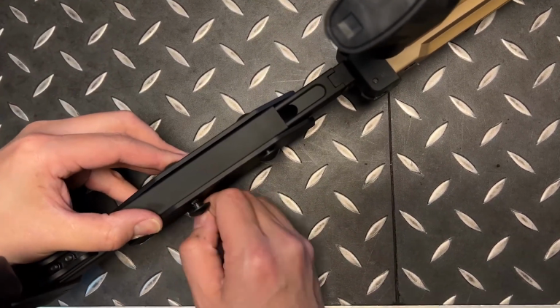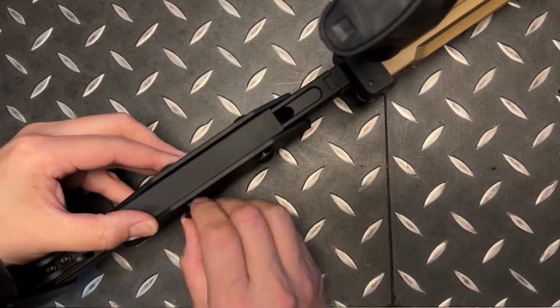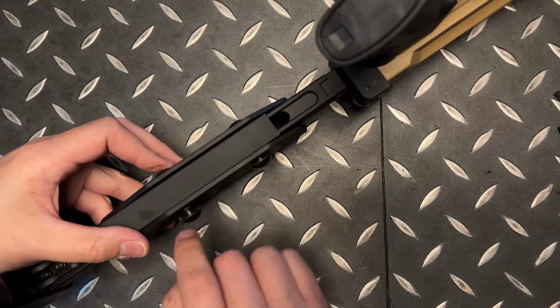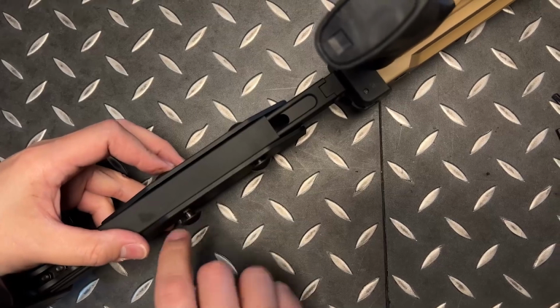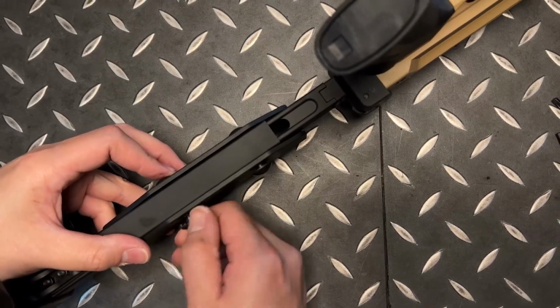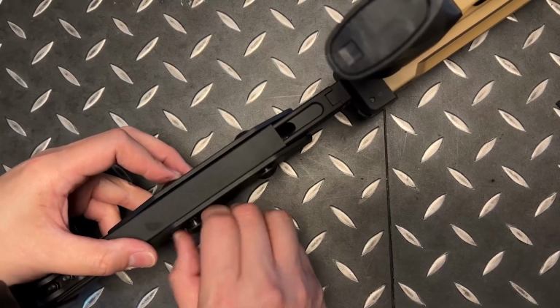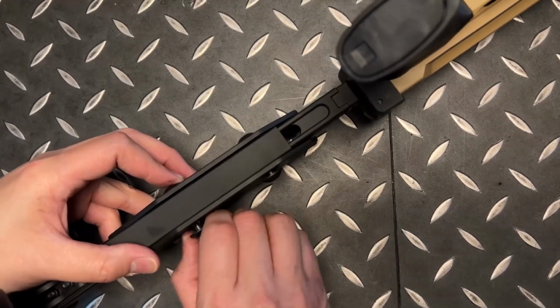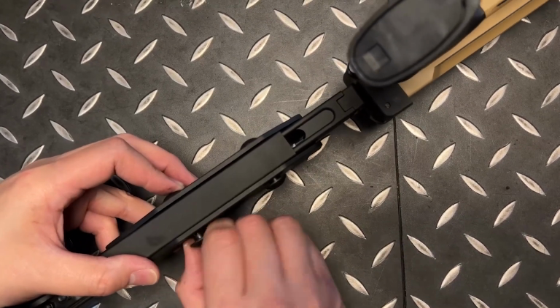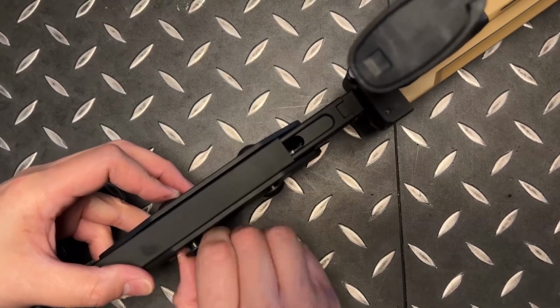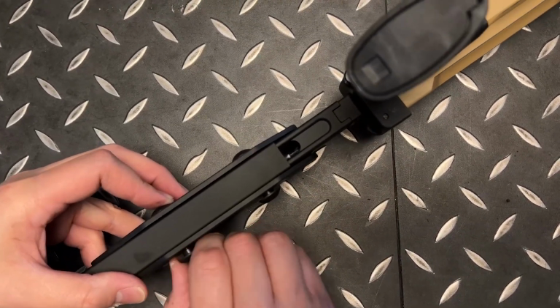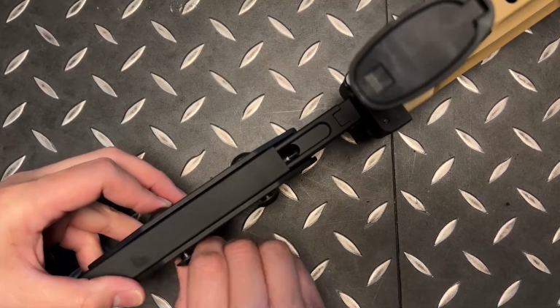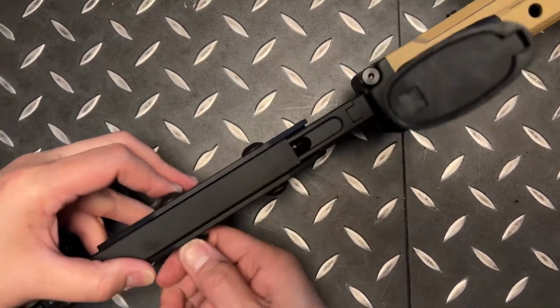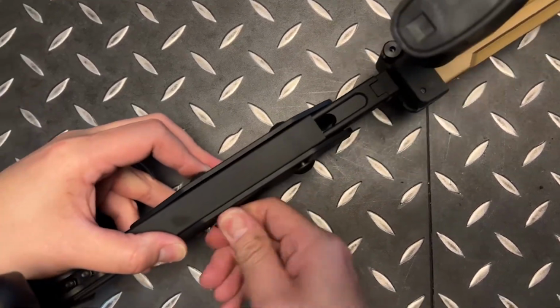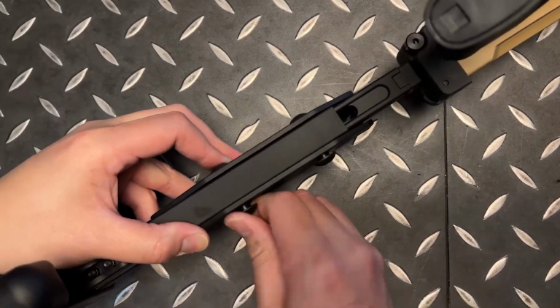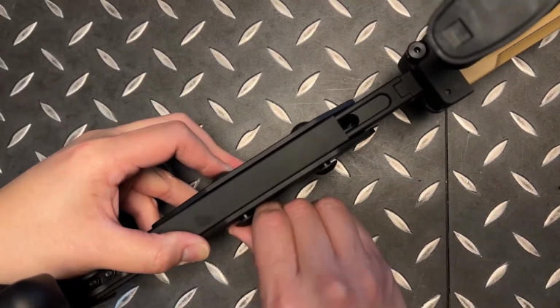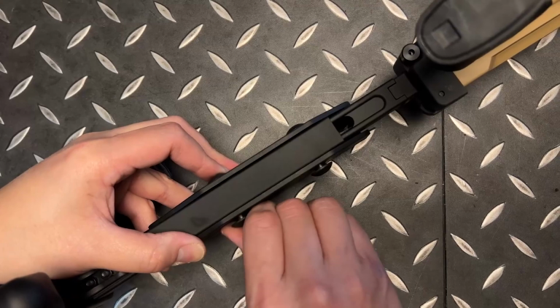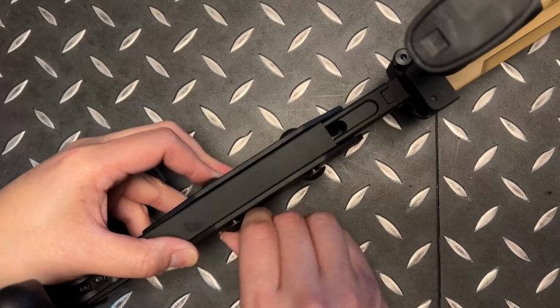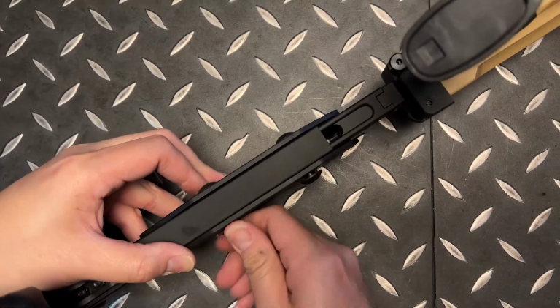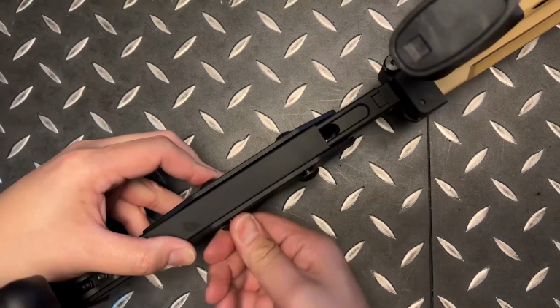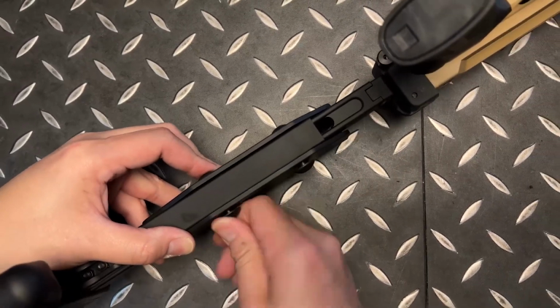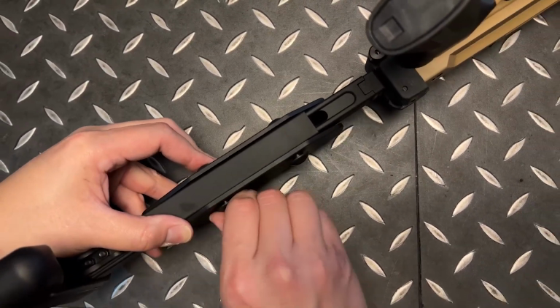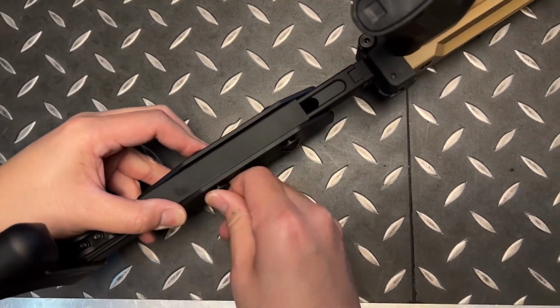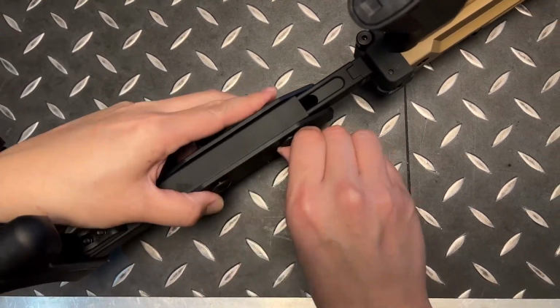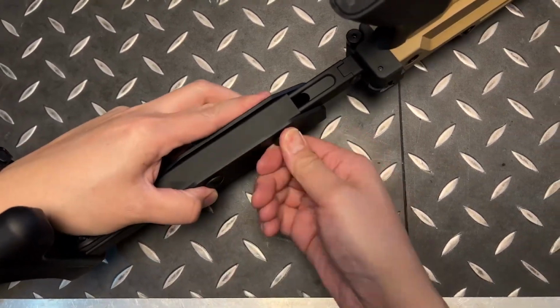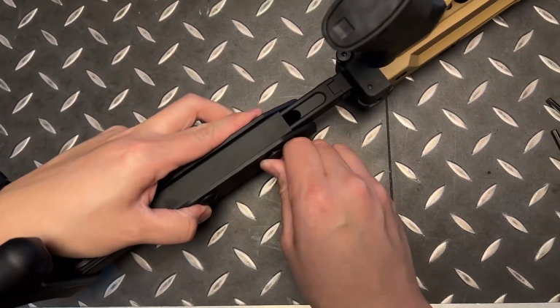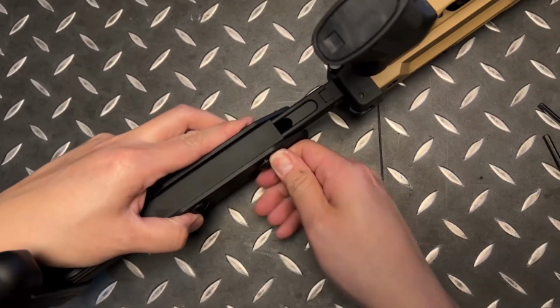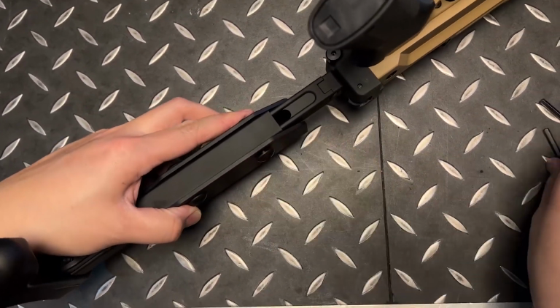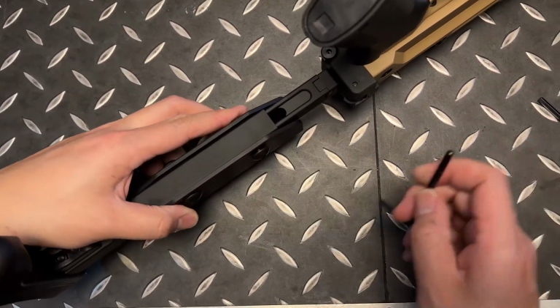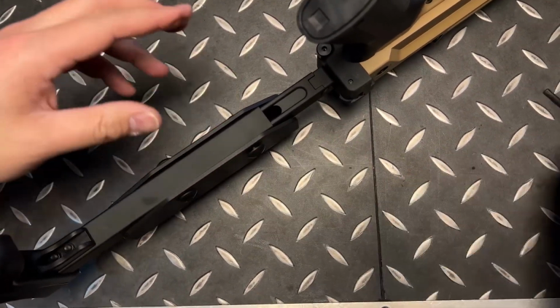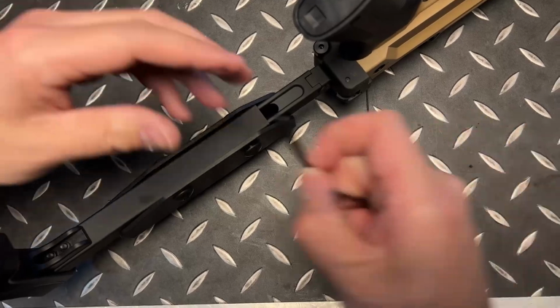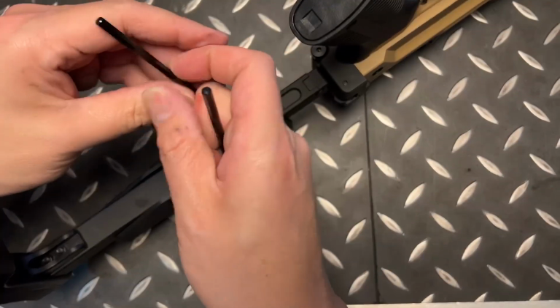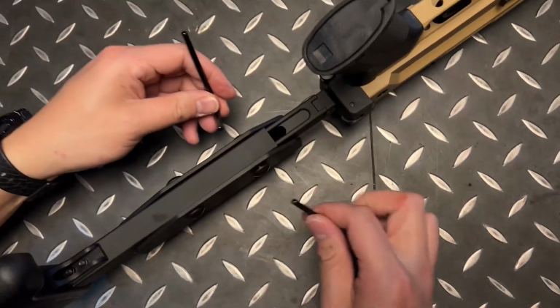The residue you see here is the Loctite we put on from the factory. If you want to add more or less, you can. I'm going to tighten it down as far as I can go.